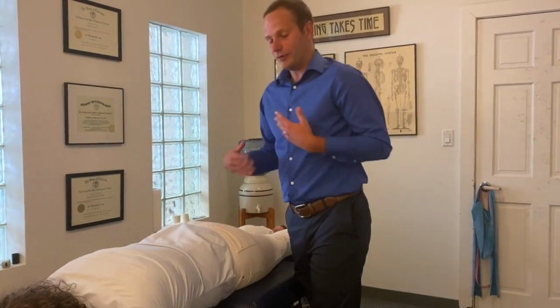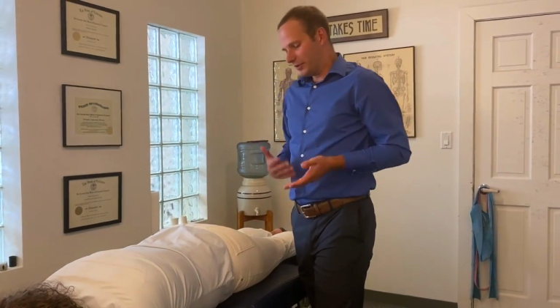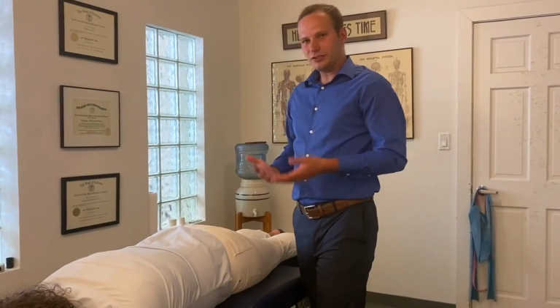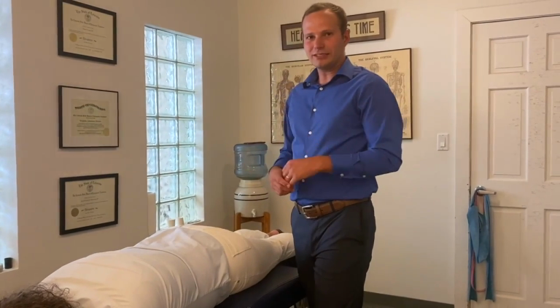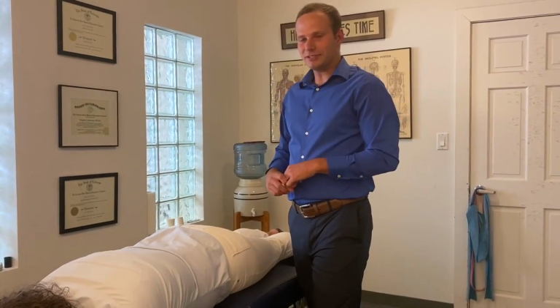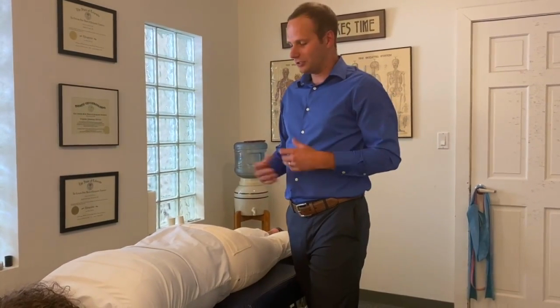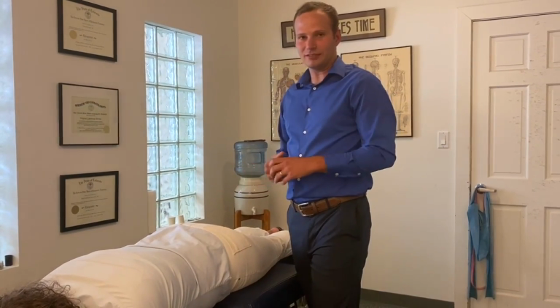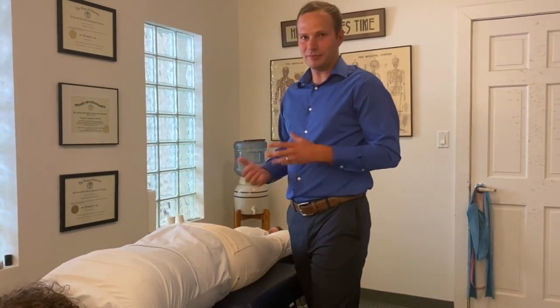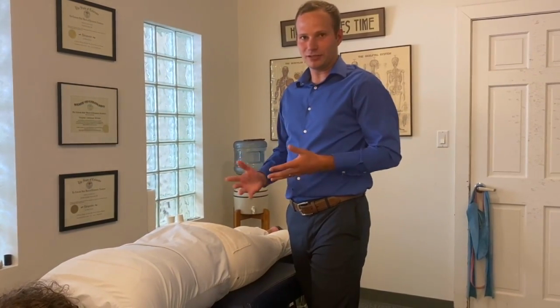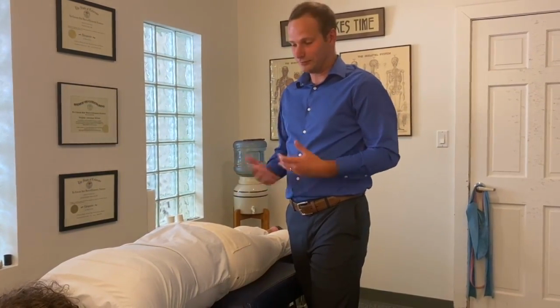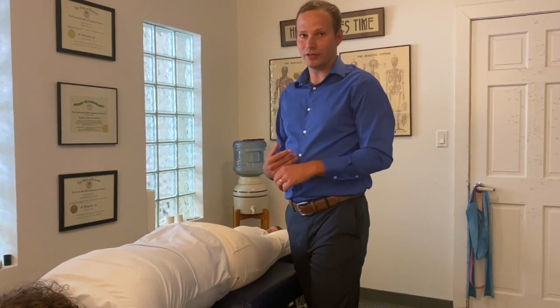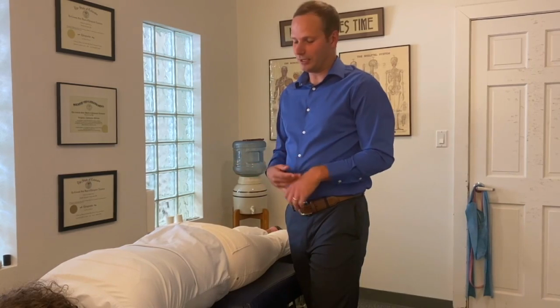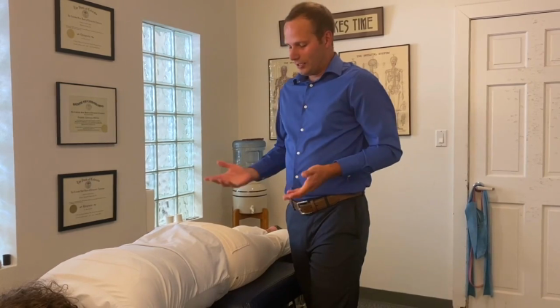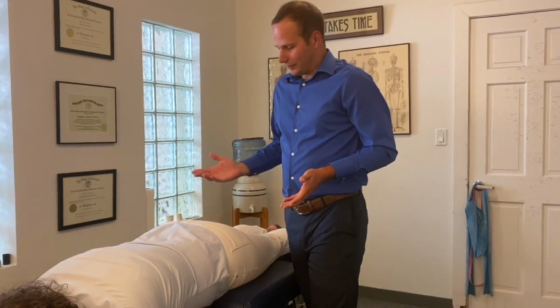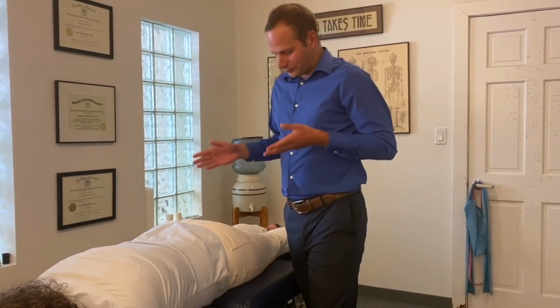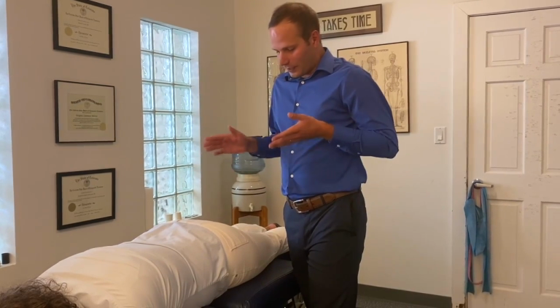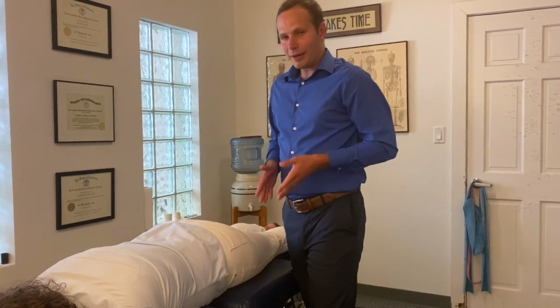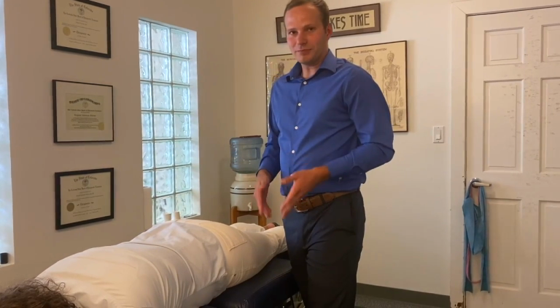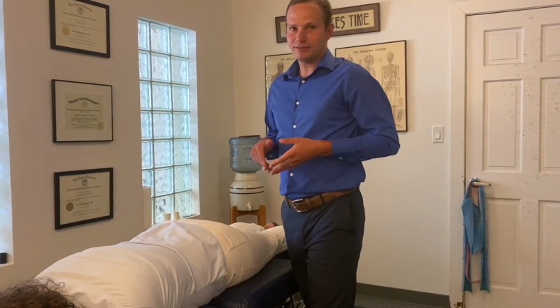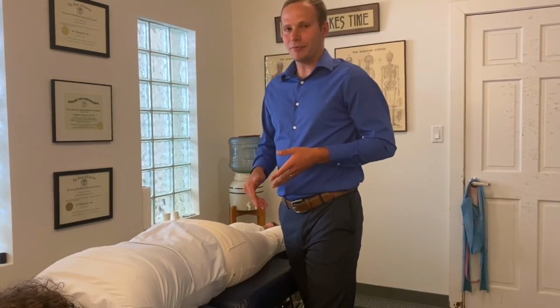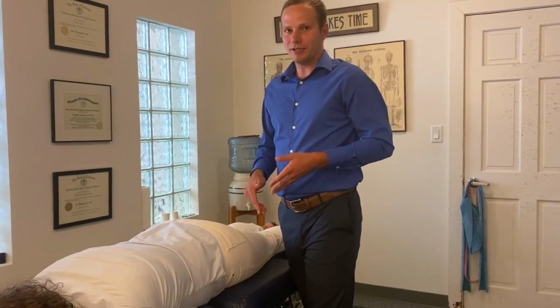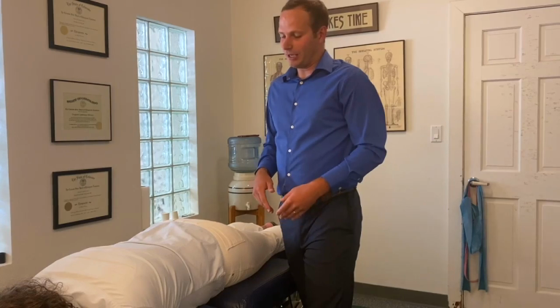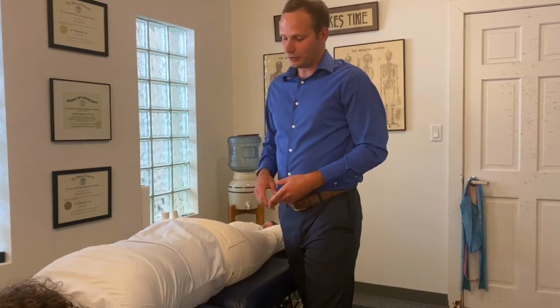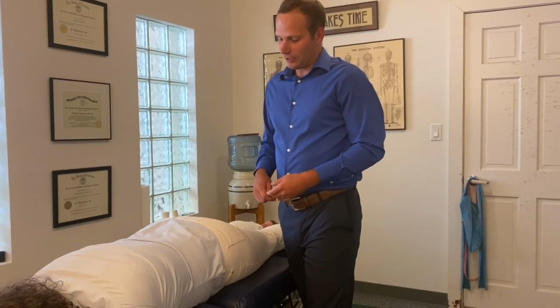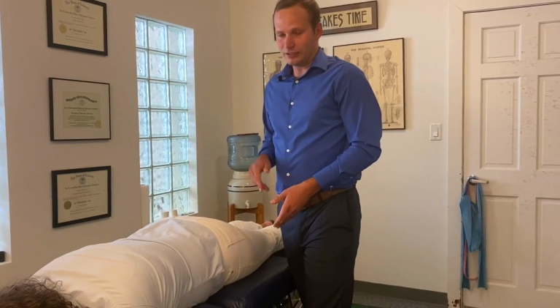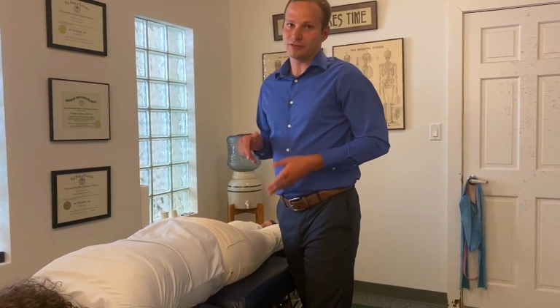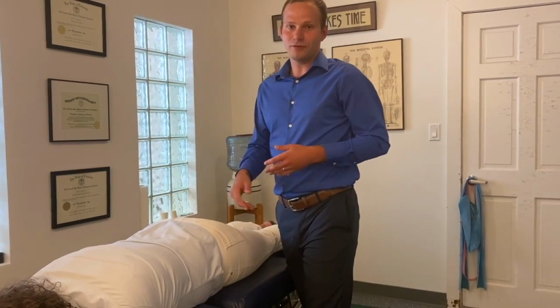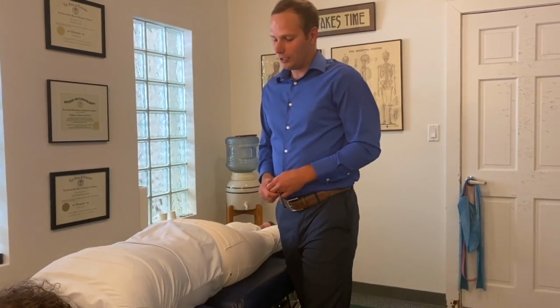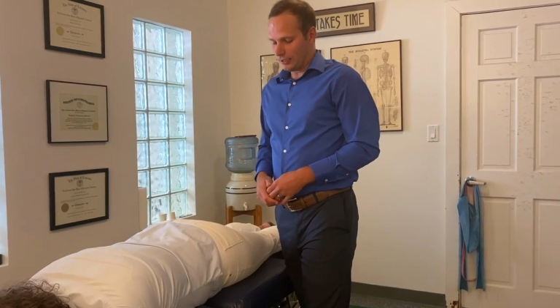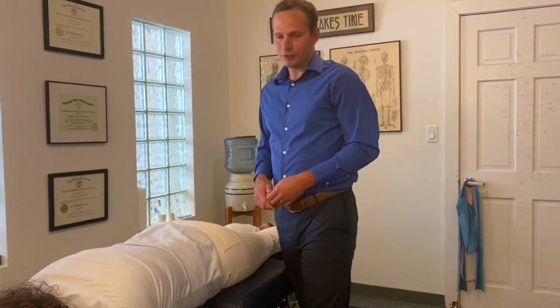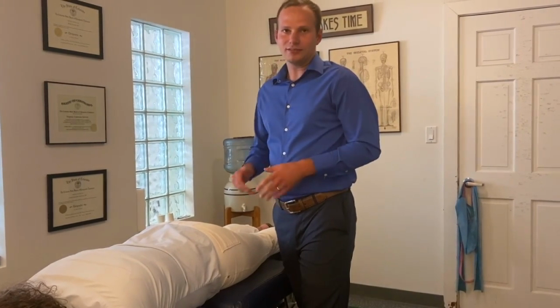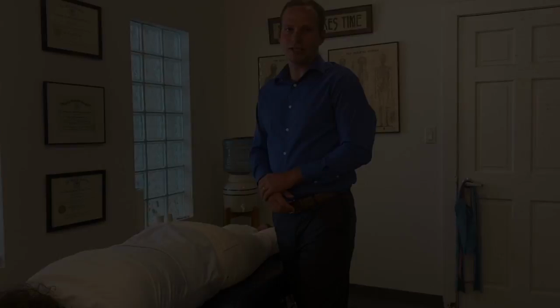We normally do it two to three times each misalignment to make sure things go where they need to be. The drop helps by stopping abruptly and making sure that the adjustment doesn't go too far and really sets its place.